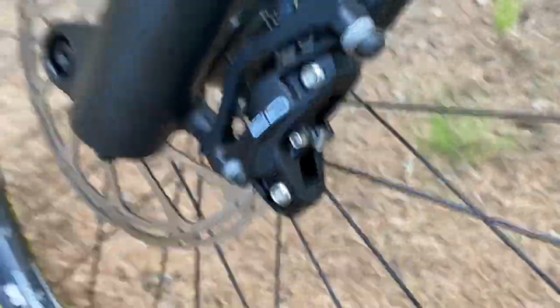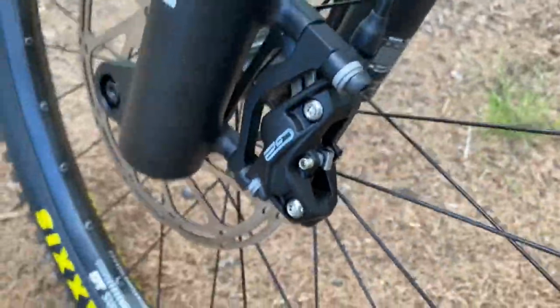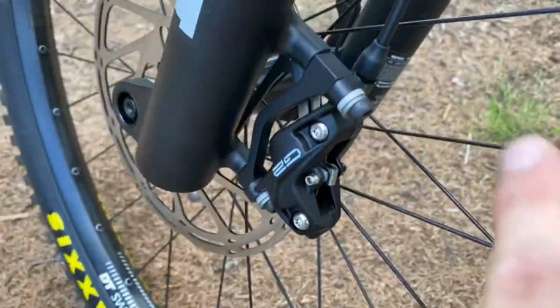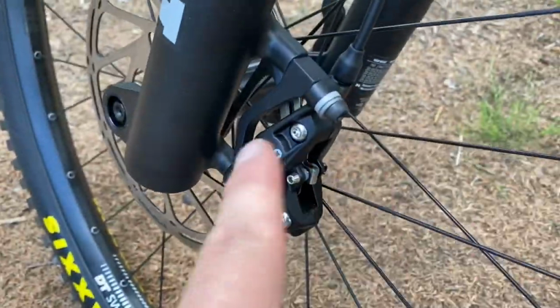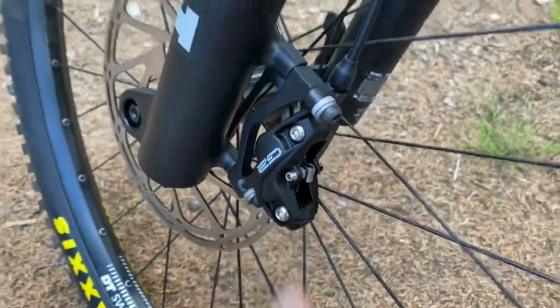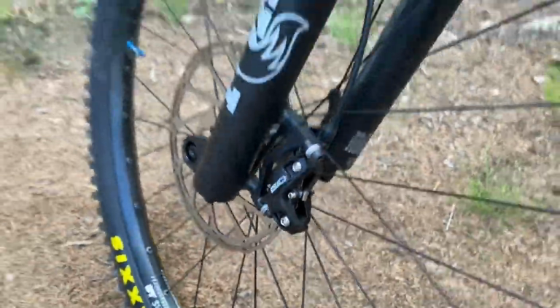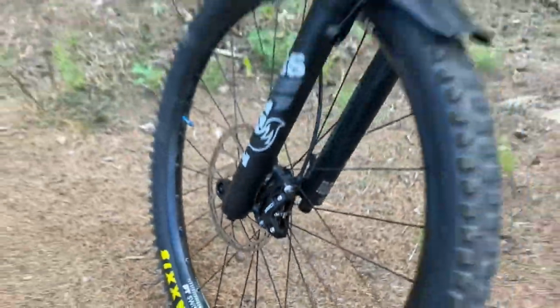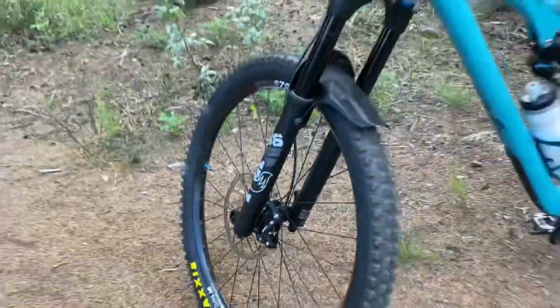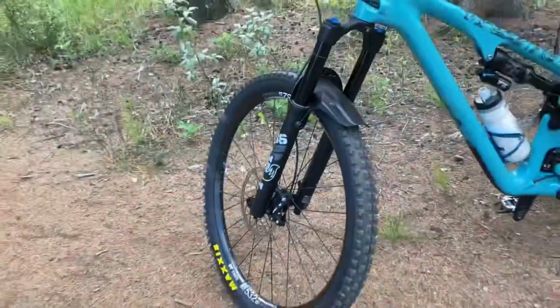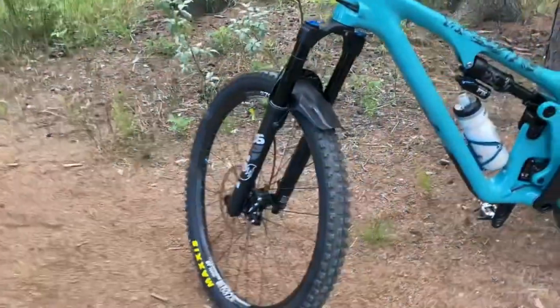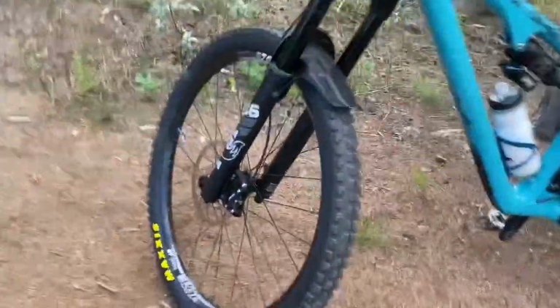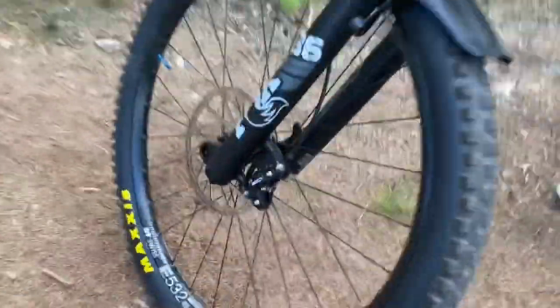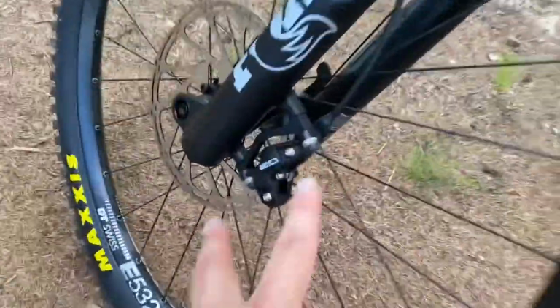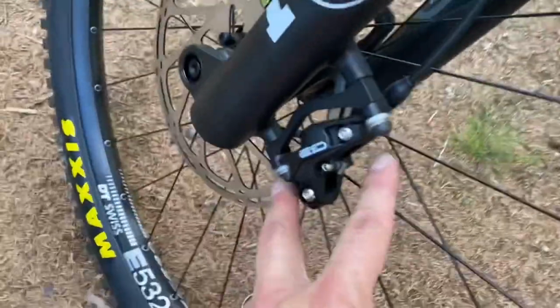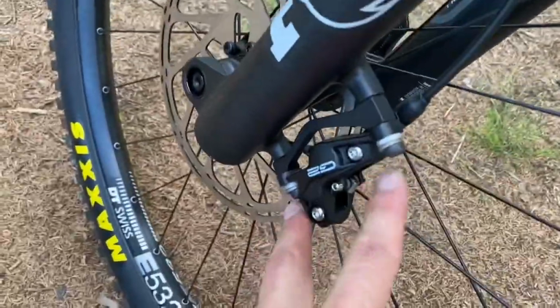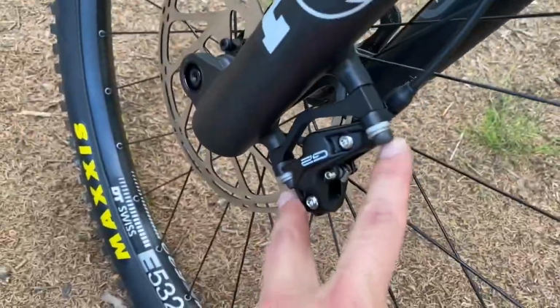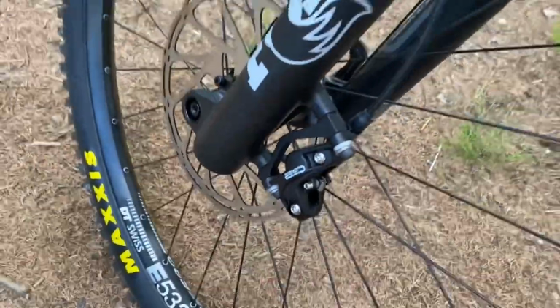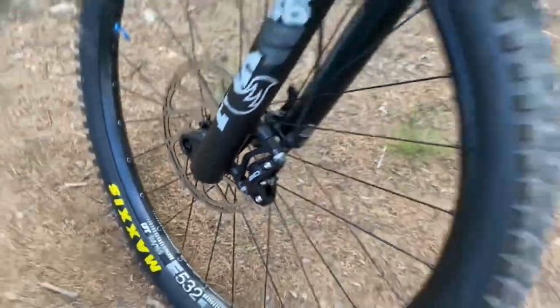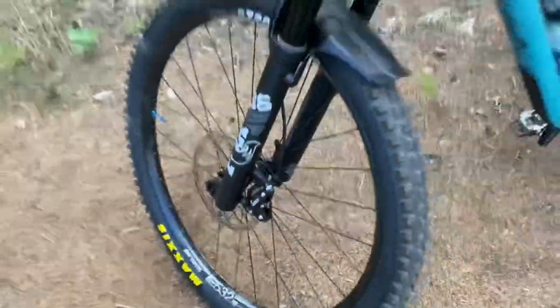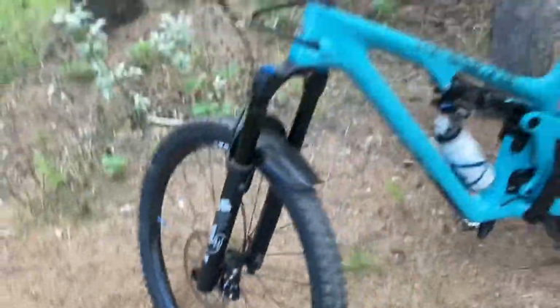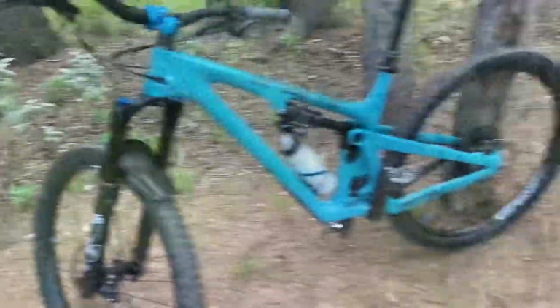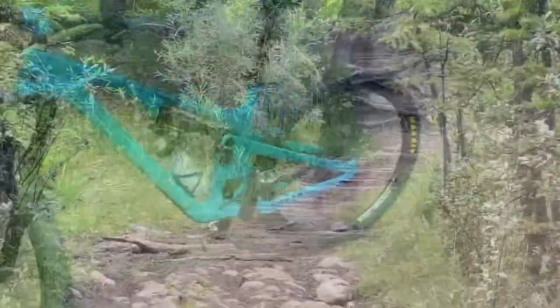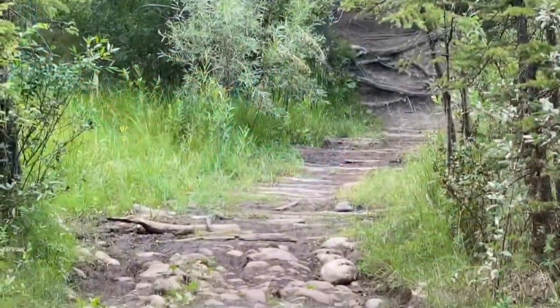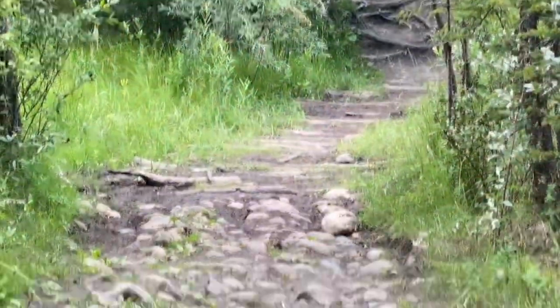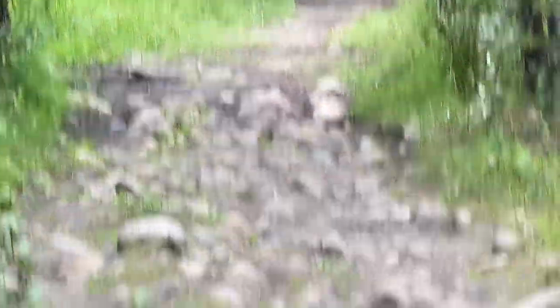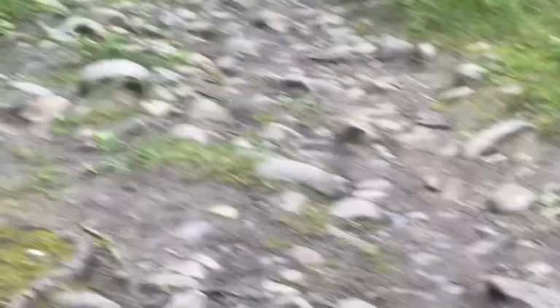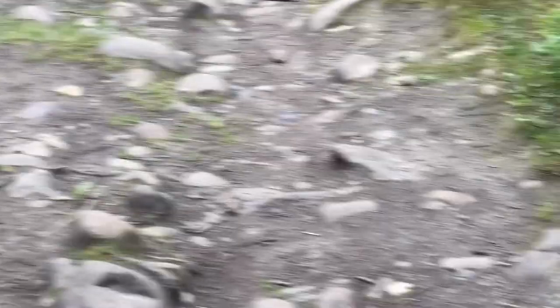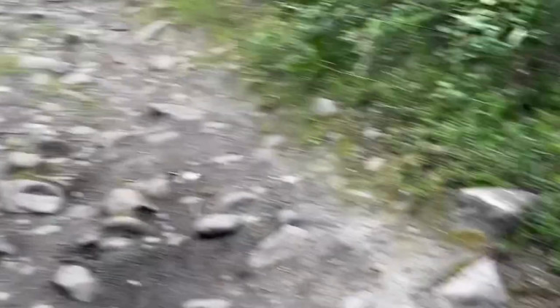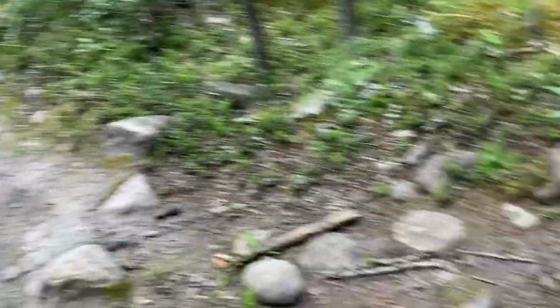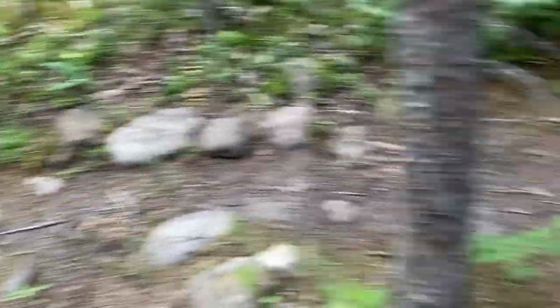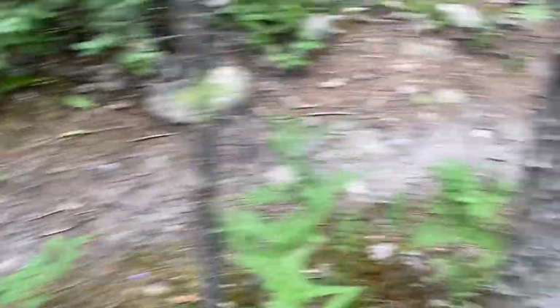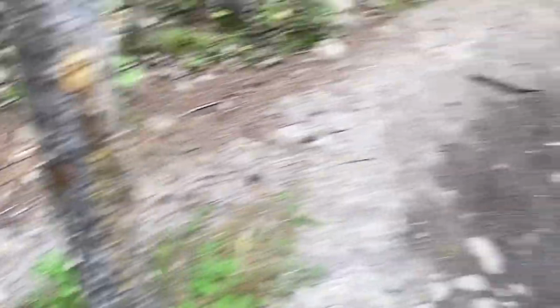Crazy noise coming from my brake - mounting bolts weren't secure. Problem fixed! Not going to stop though because the mosquitoes are killer.